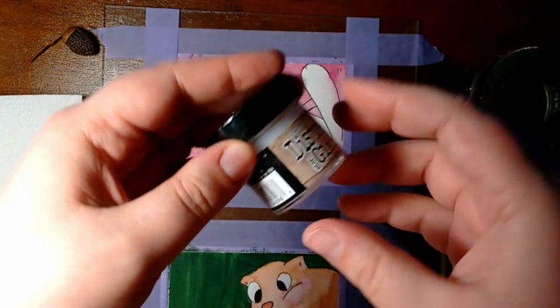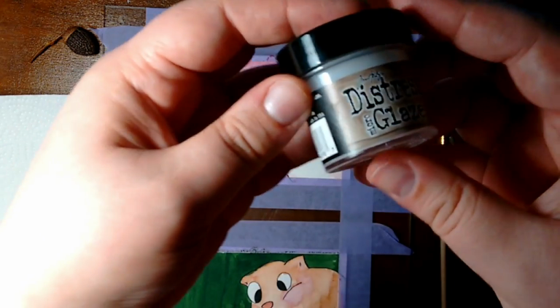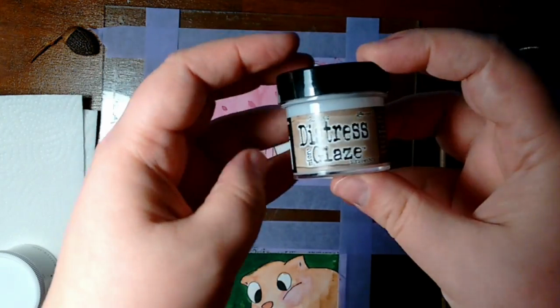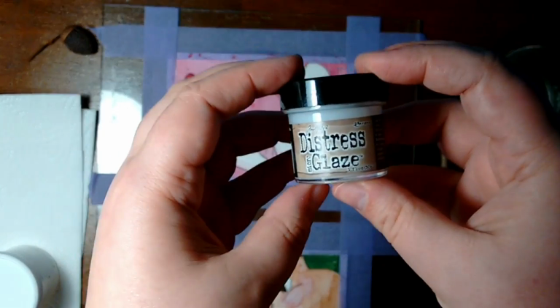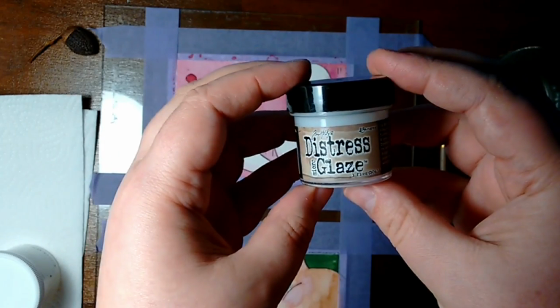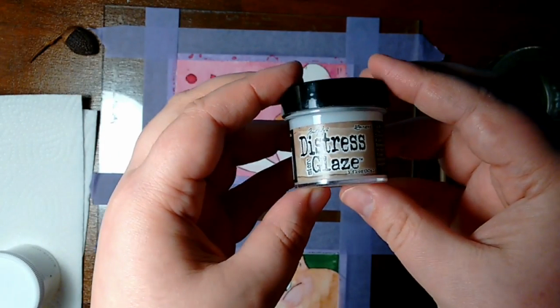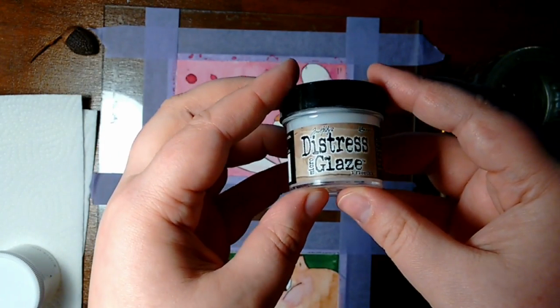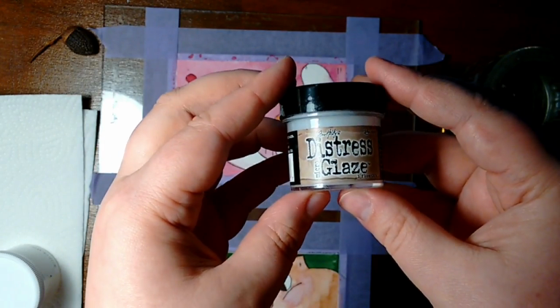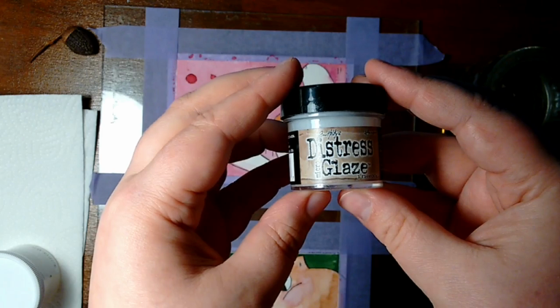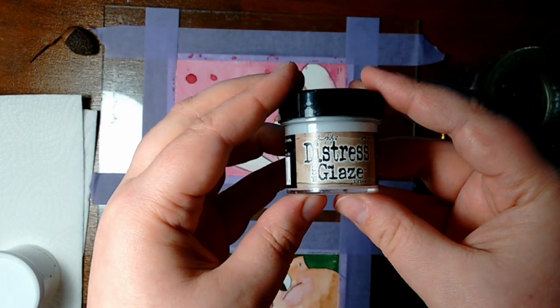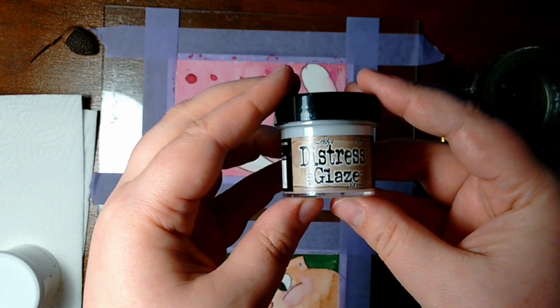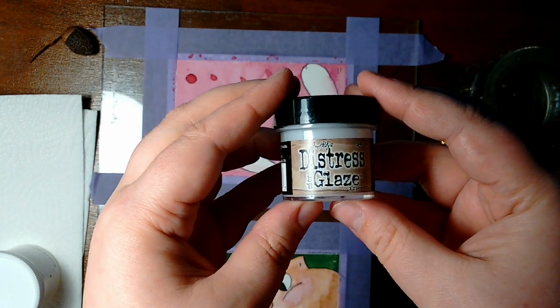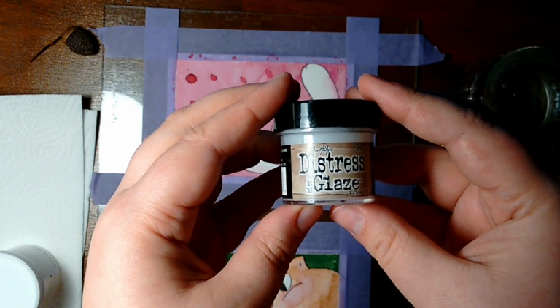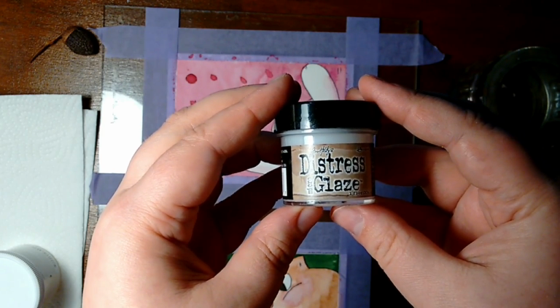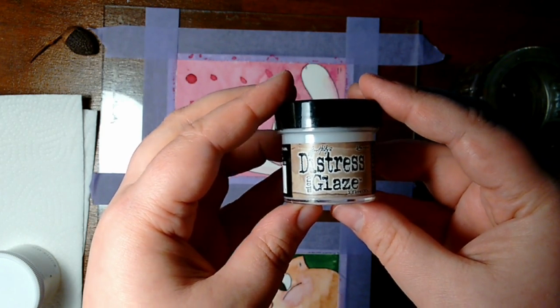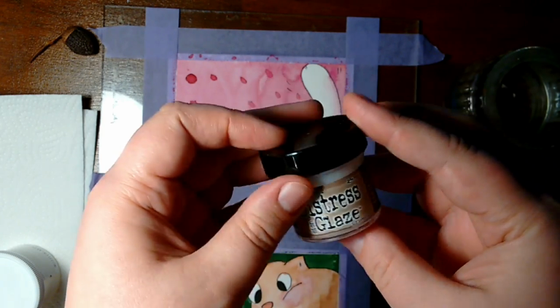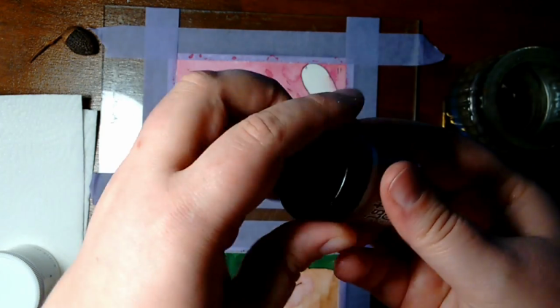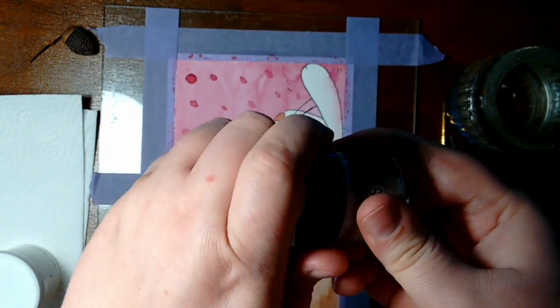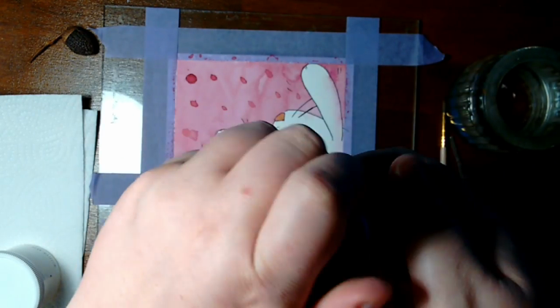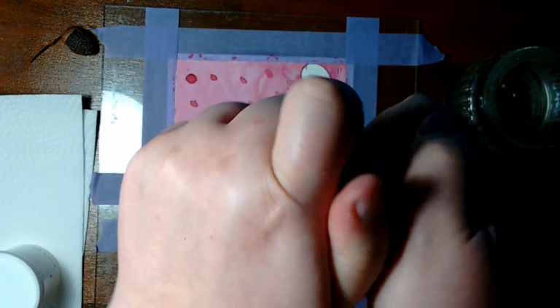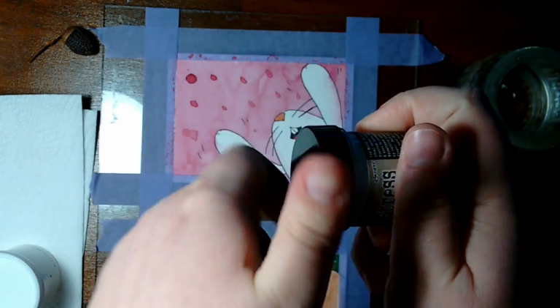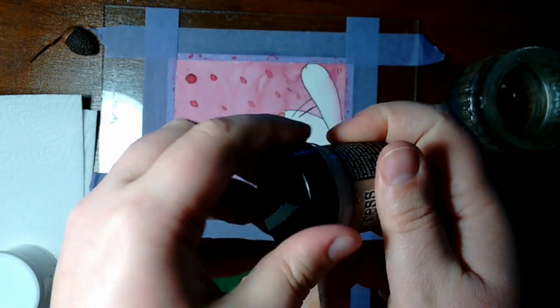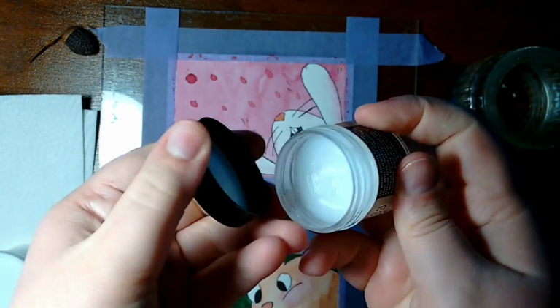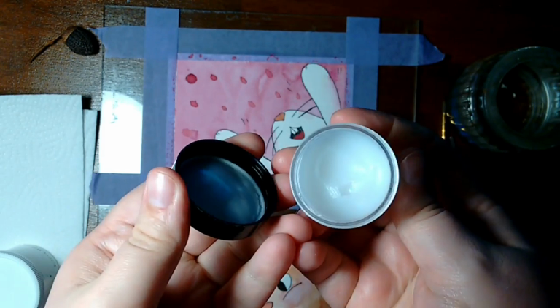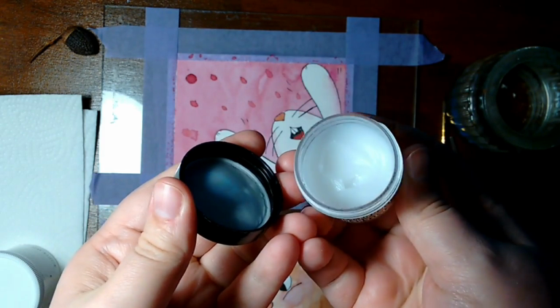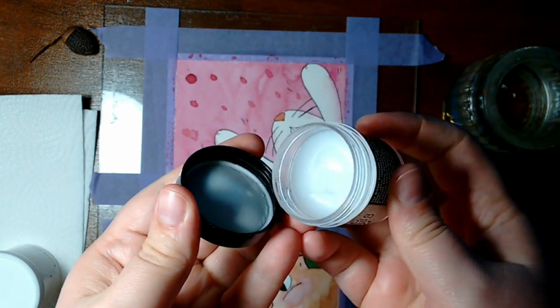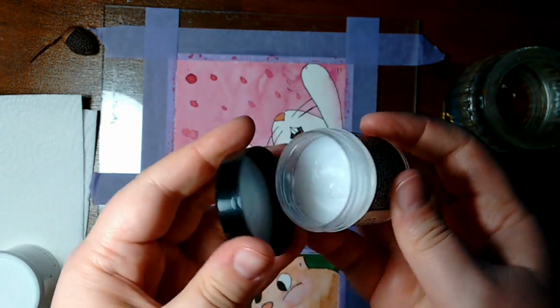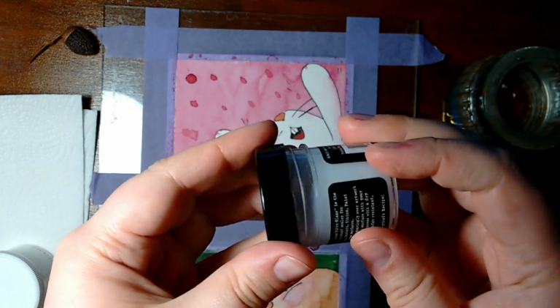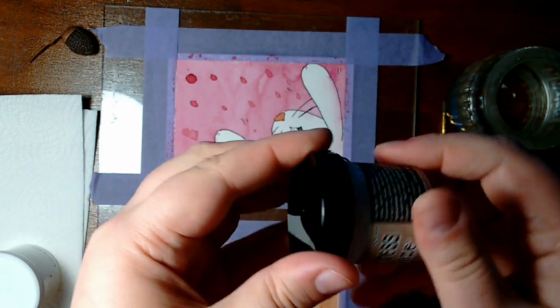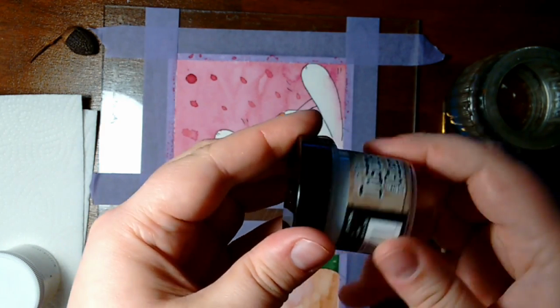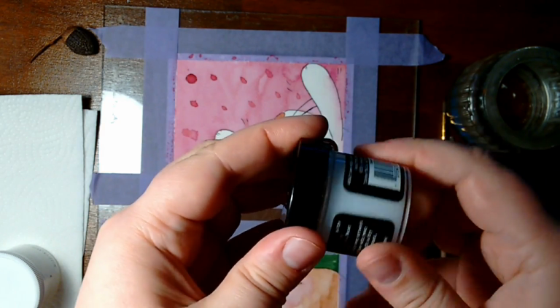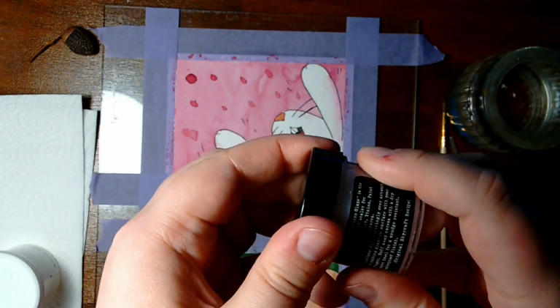I have to admit that it looks very nice and glossy after you use it. I liked it very much in the video of Perfect Pencil. I myself use something else for that.